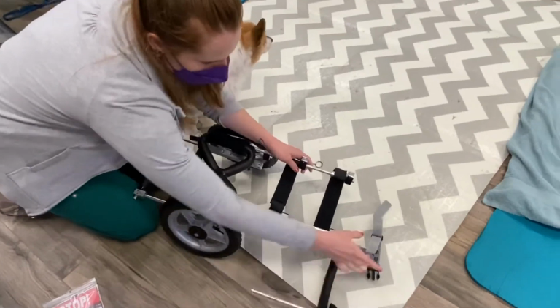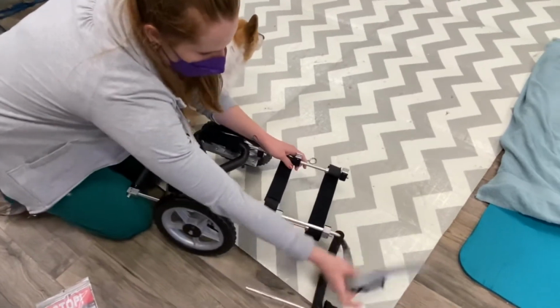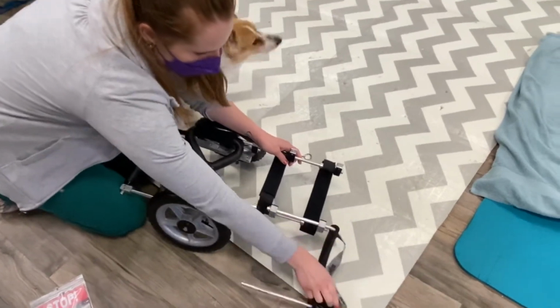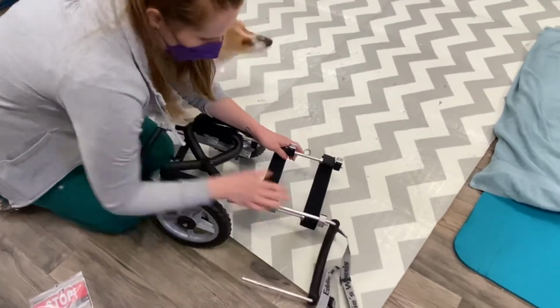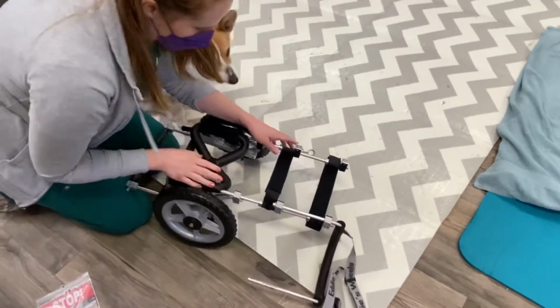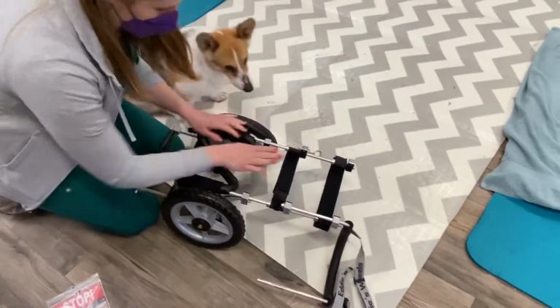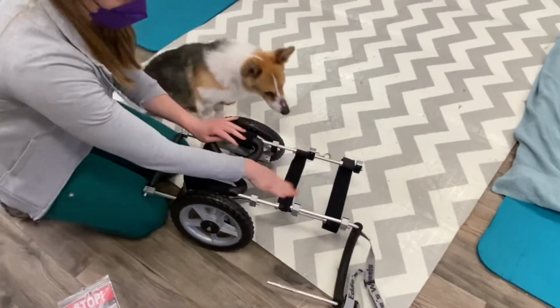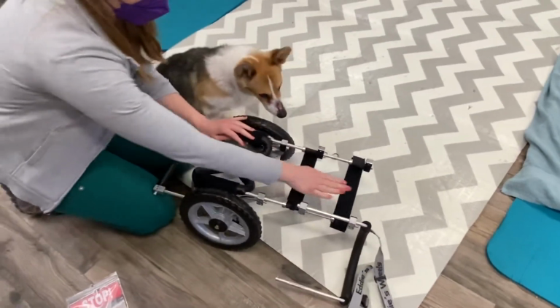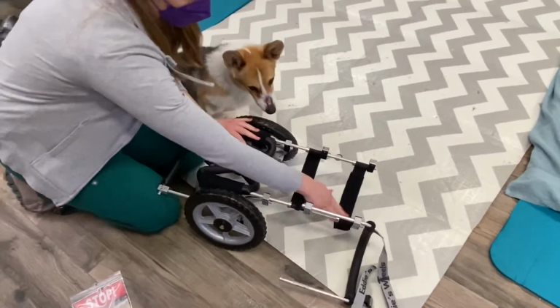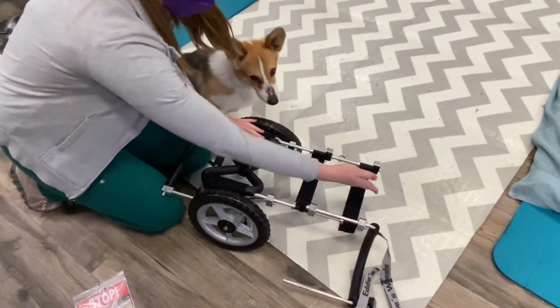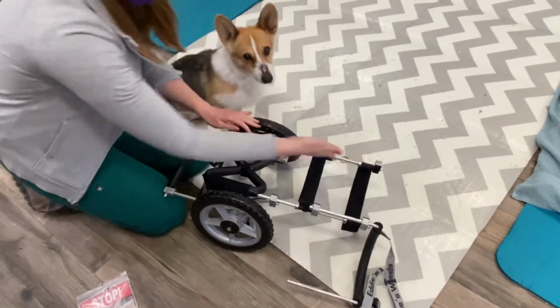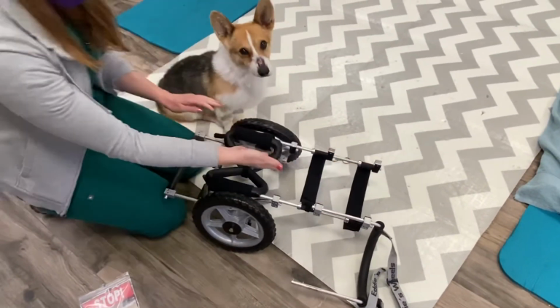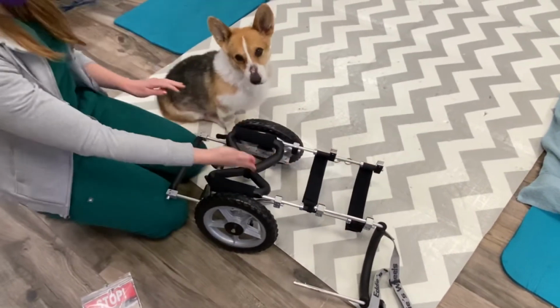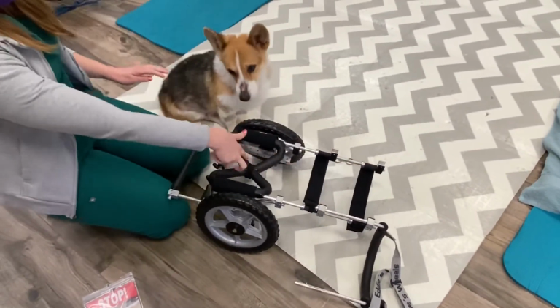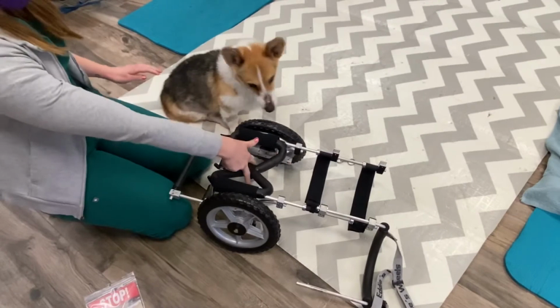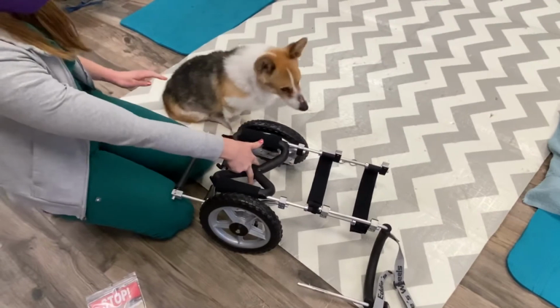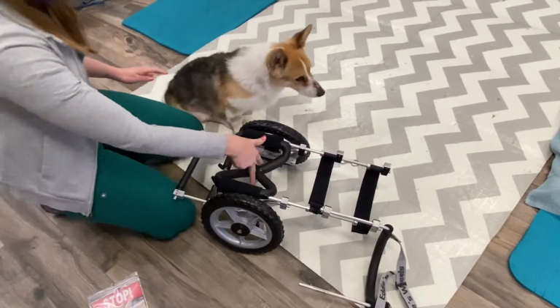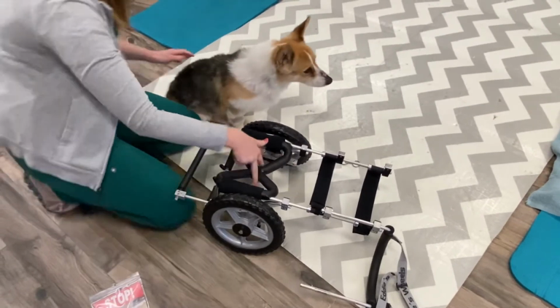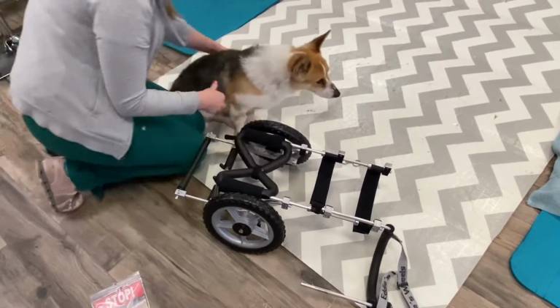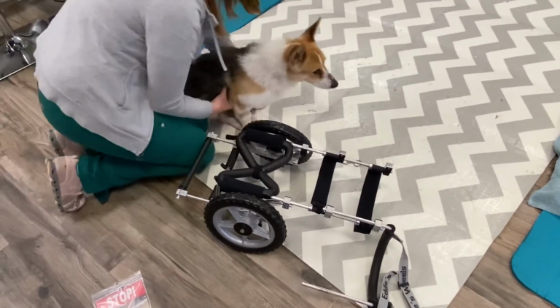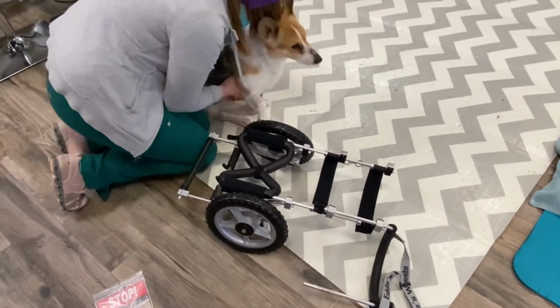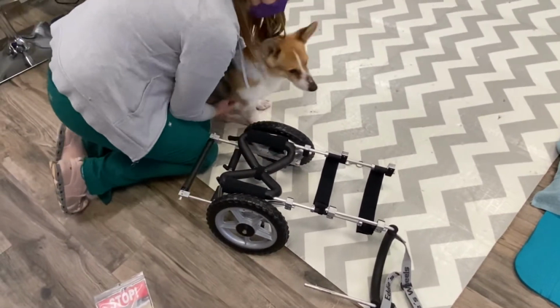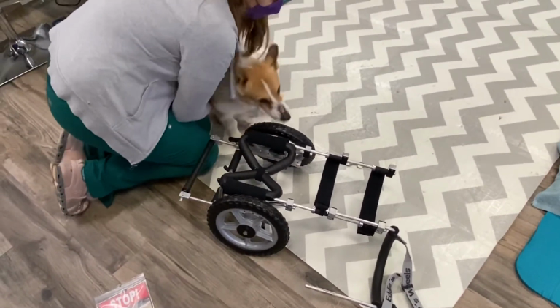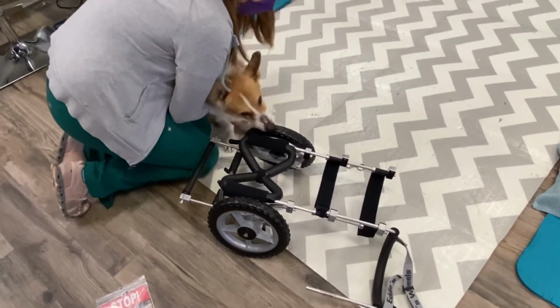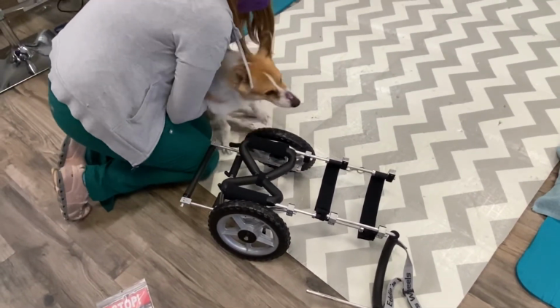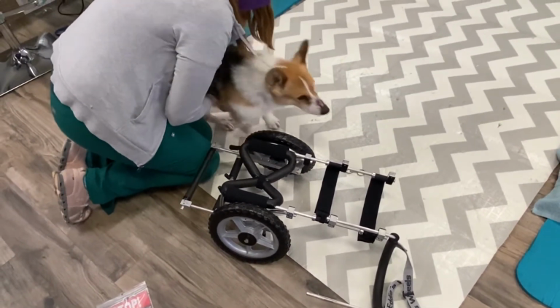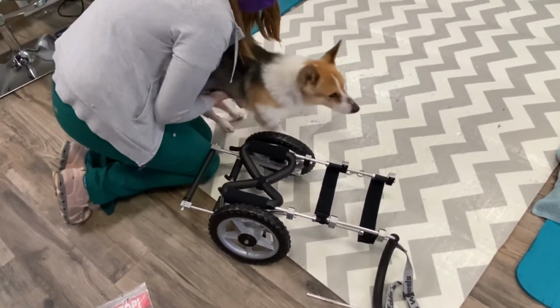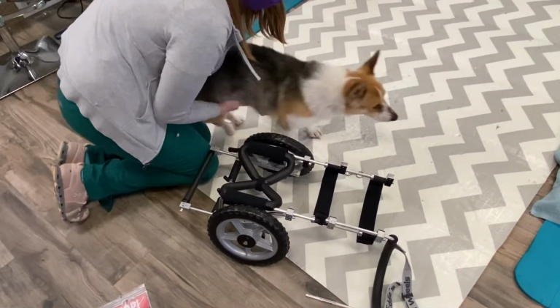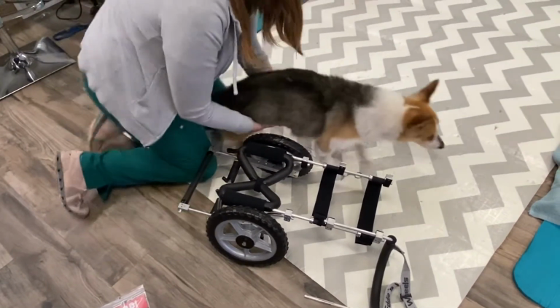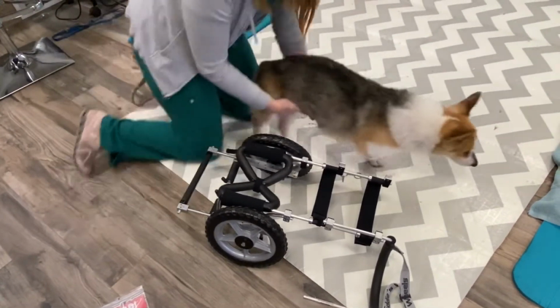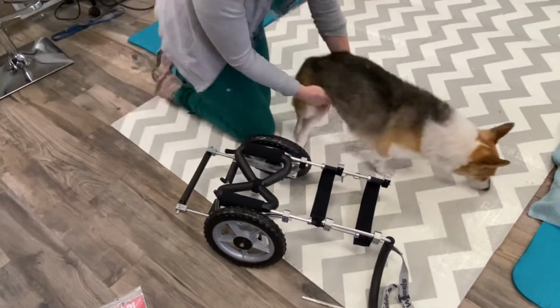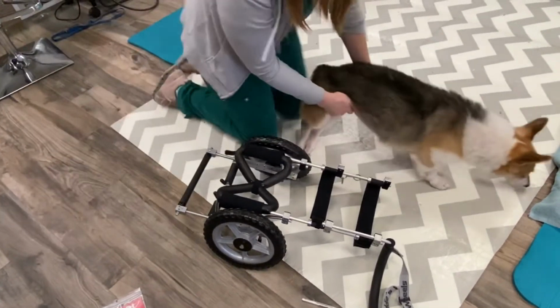Just like that. And then, Lulu, you just lift her up and put her back feet here. I assume she's already been in it today. She has.